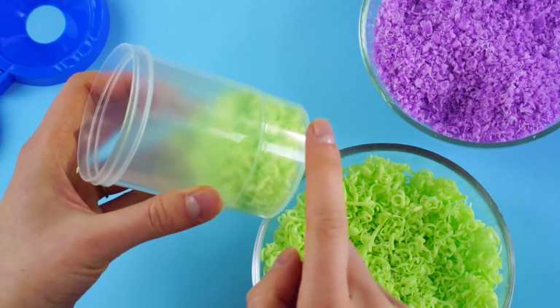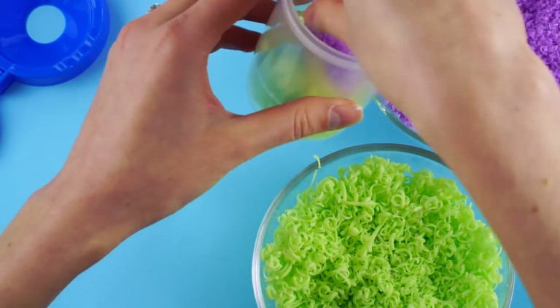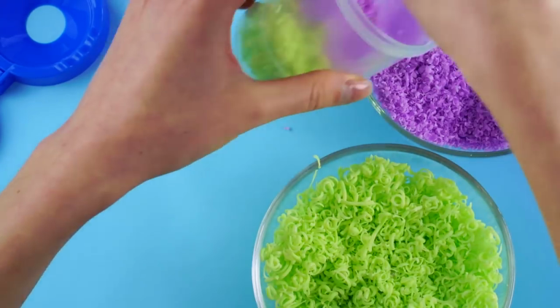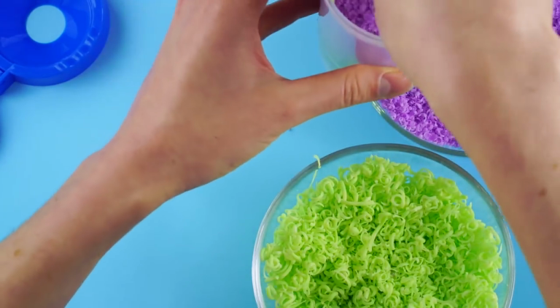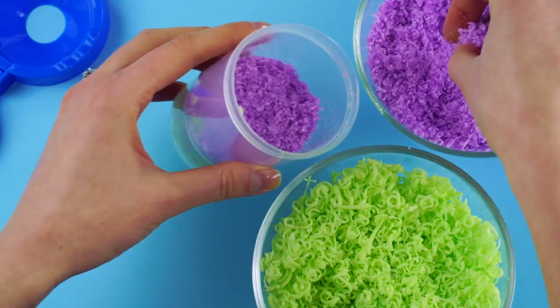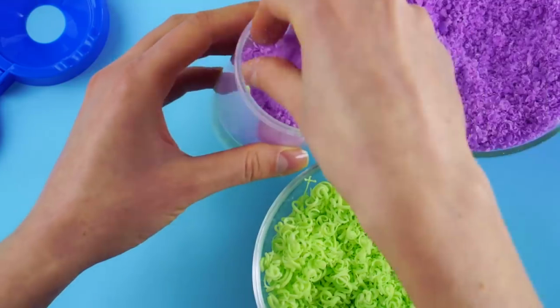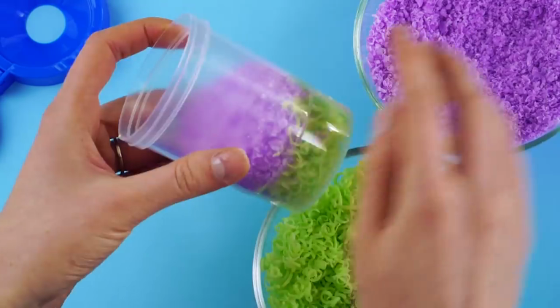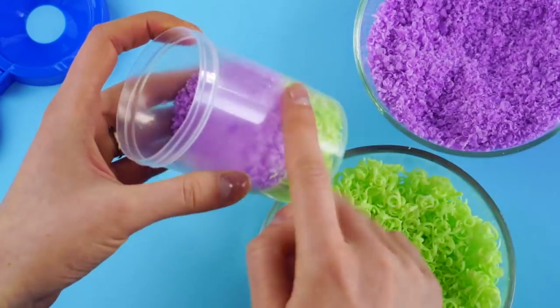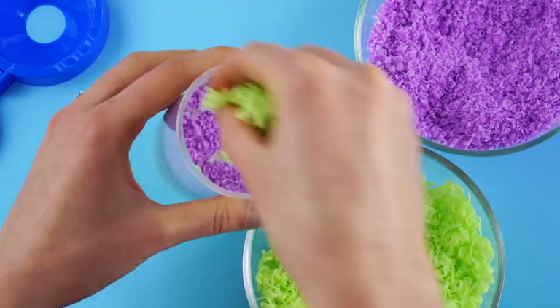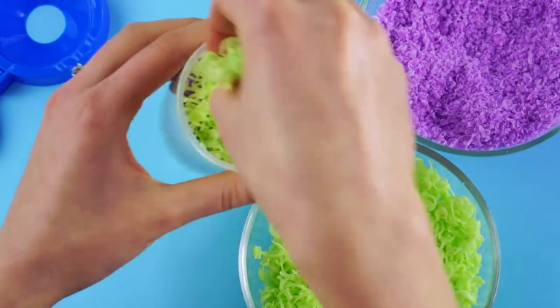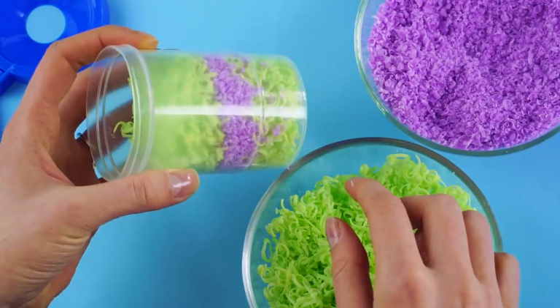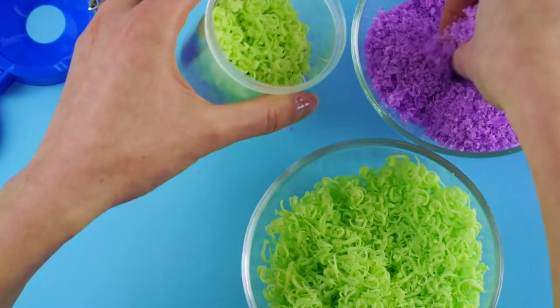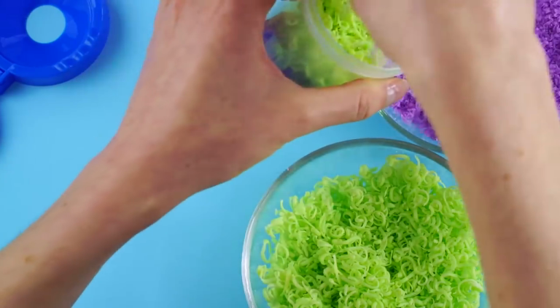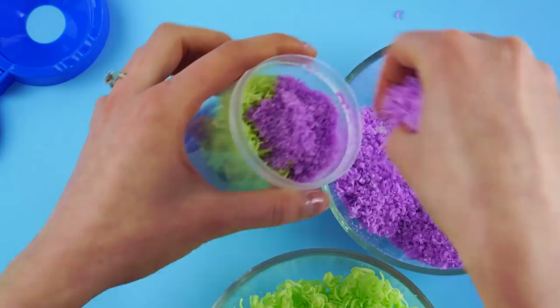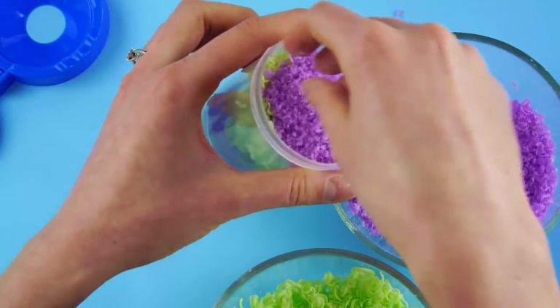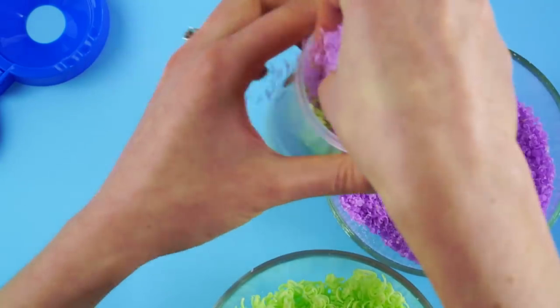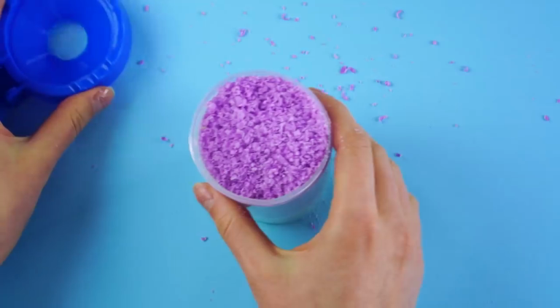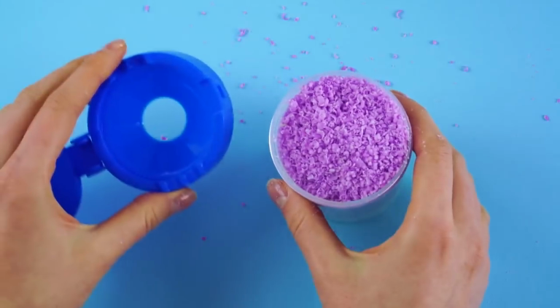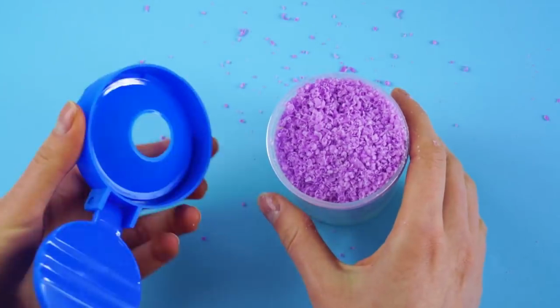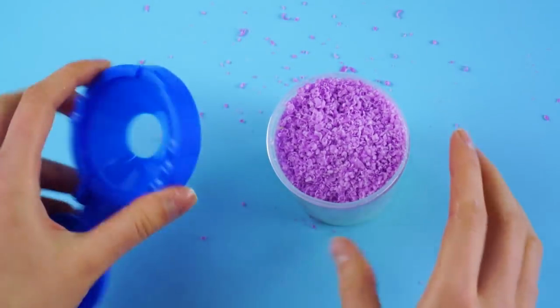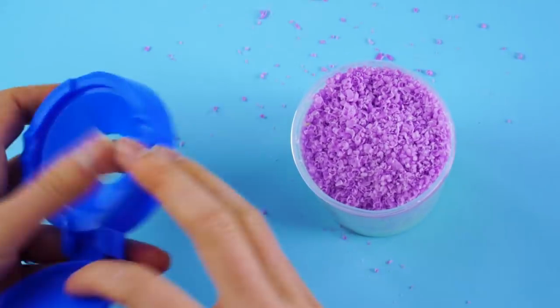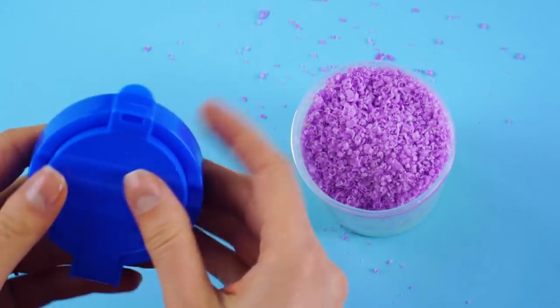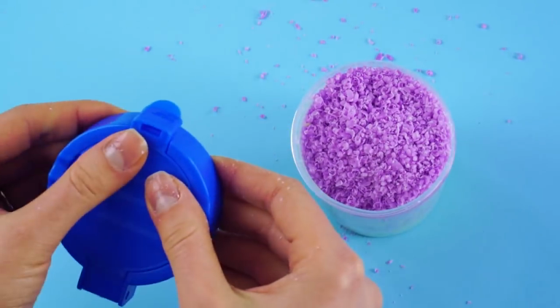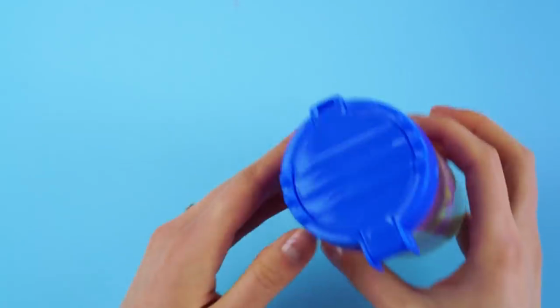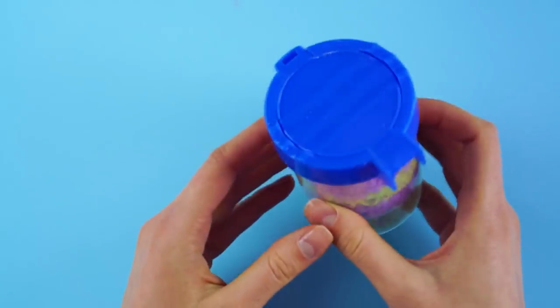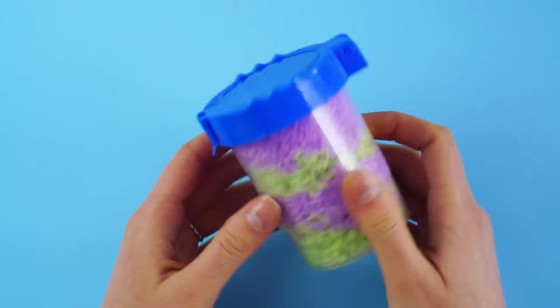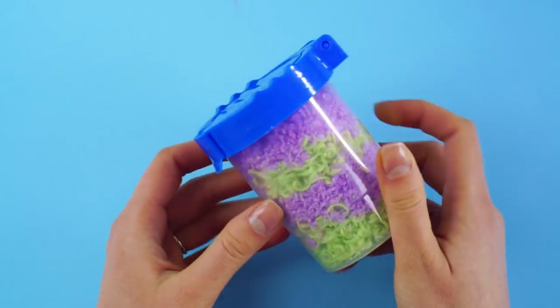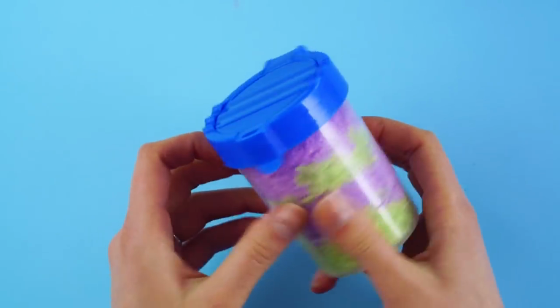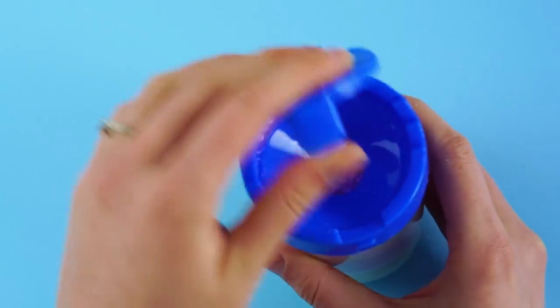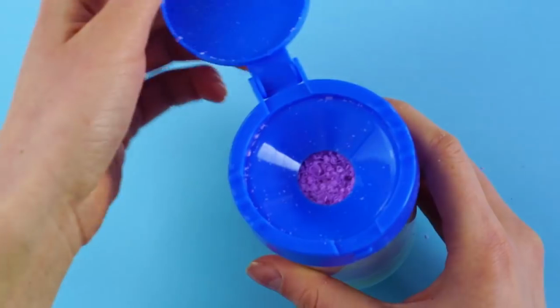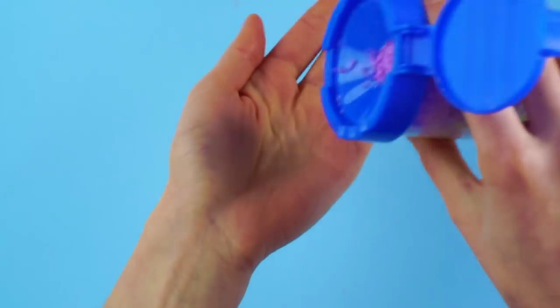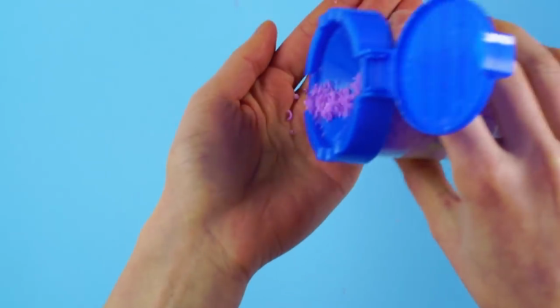Now switch and add the other color. Keep alternating until you've got a pattern. Secure the lid. Now you've got soap flakes to wash your hands — no more messy bars.